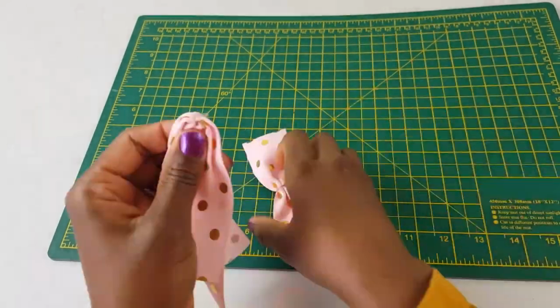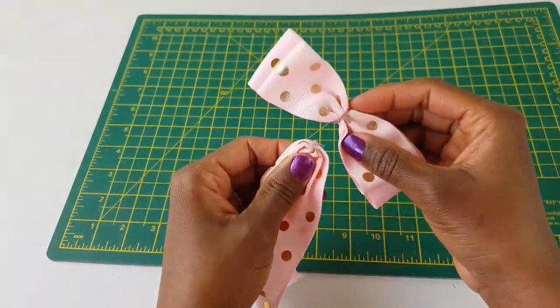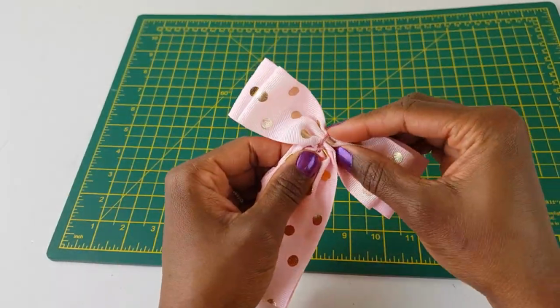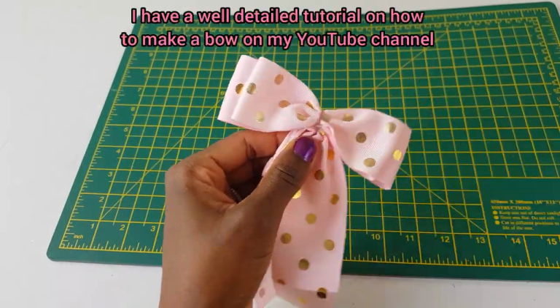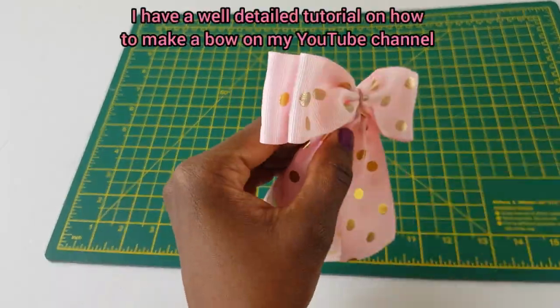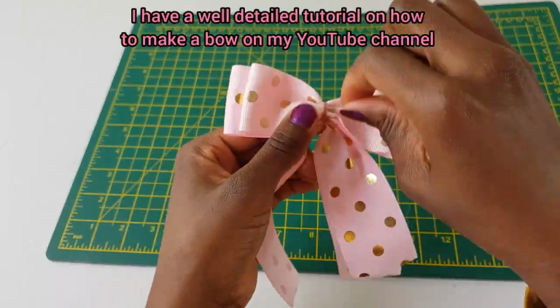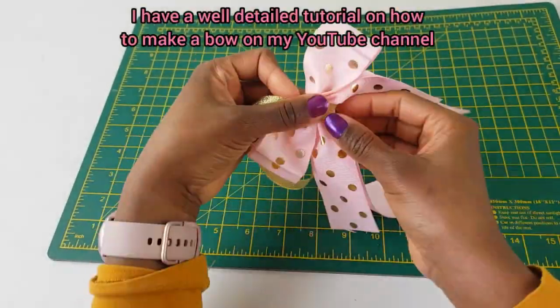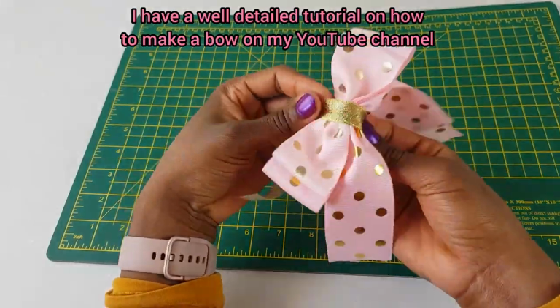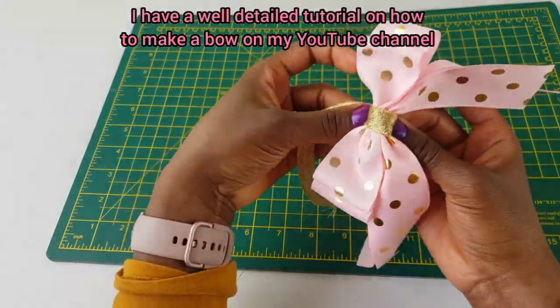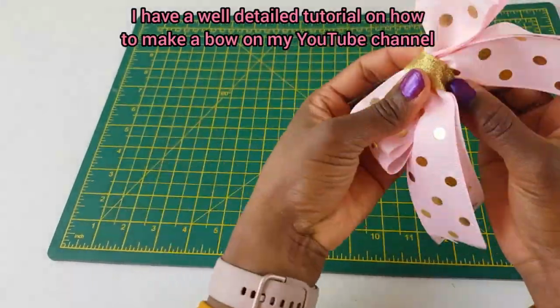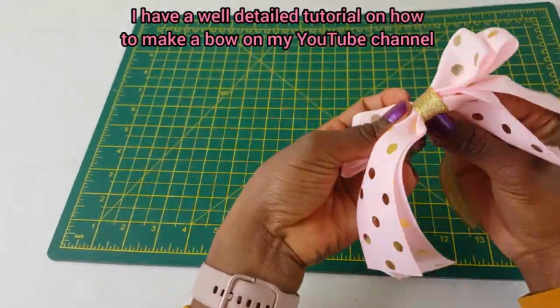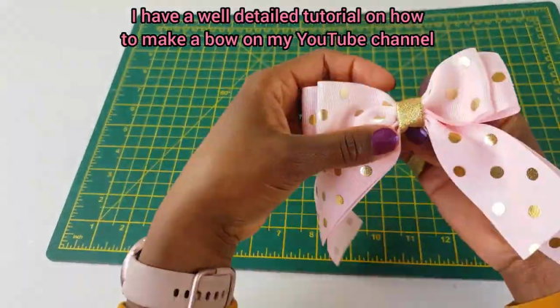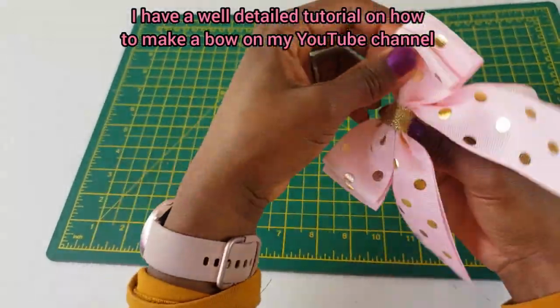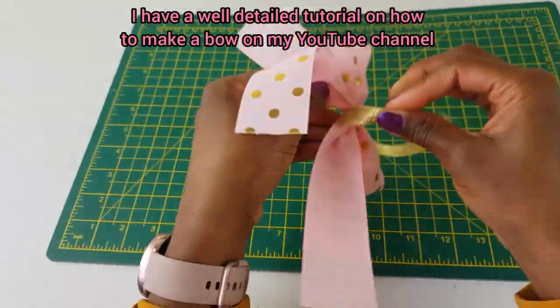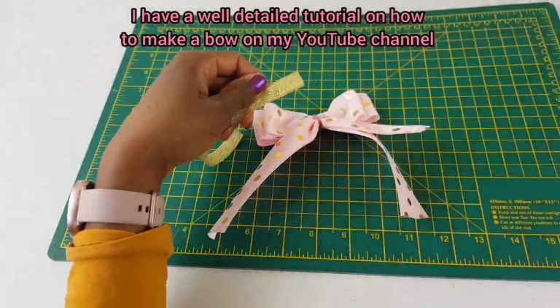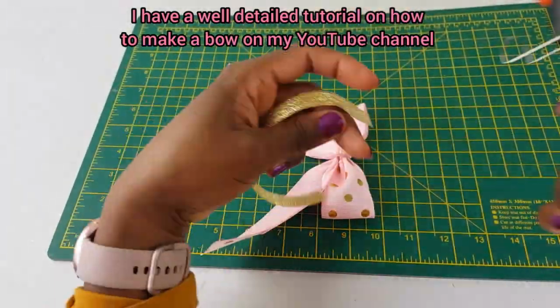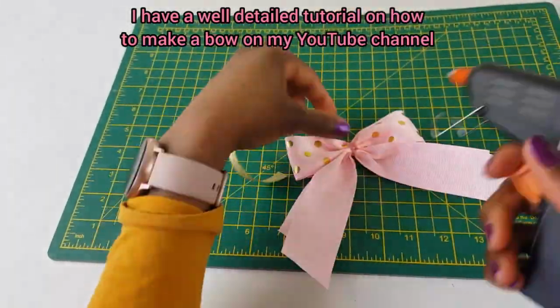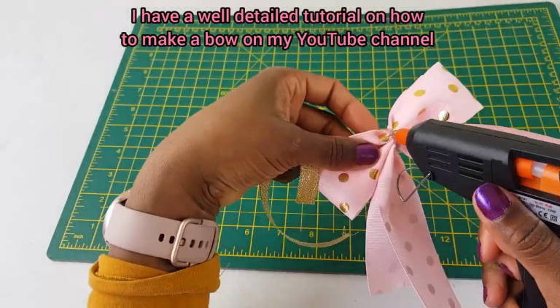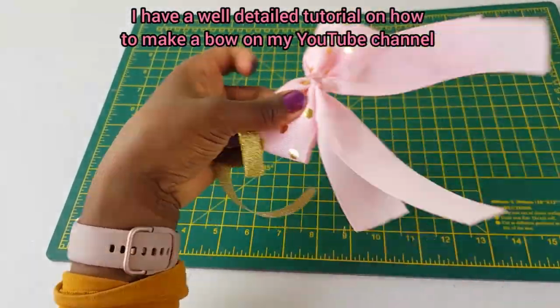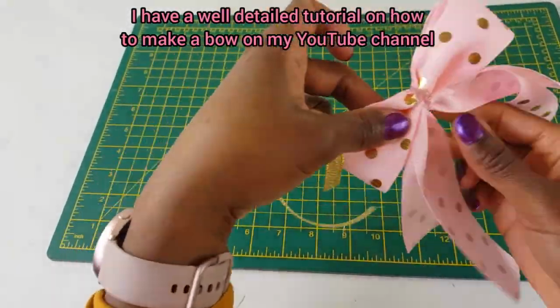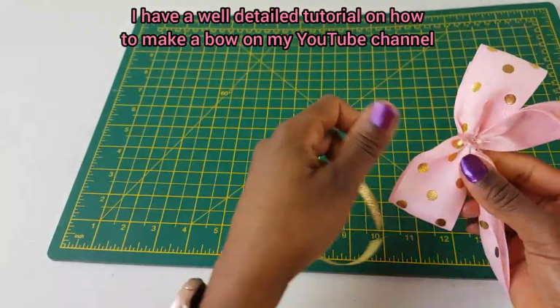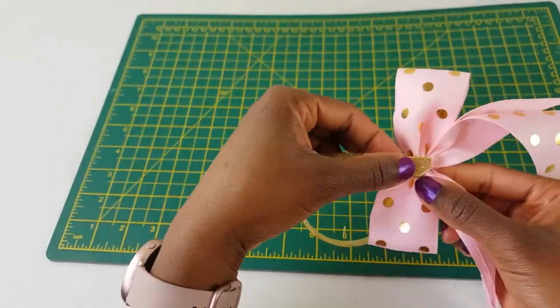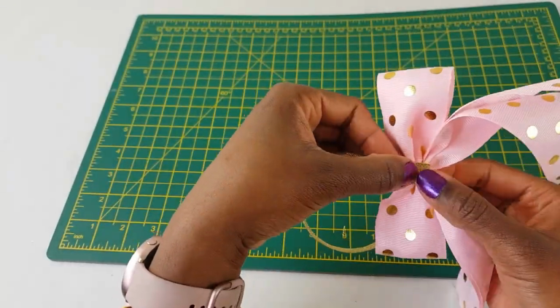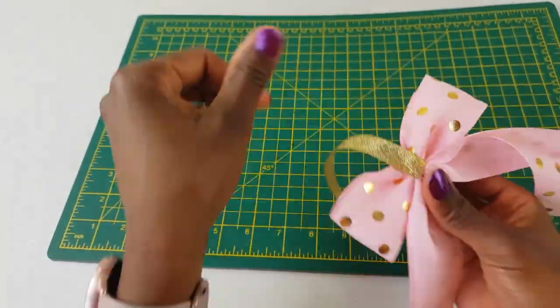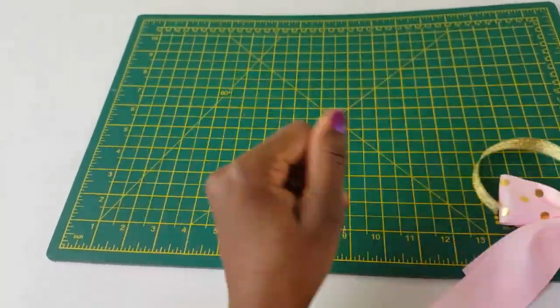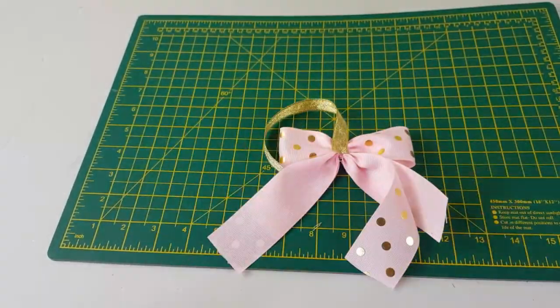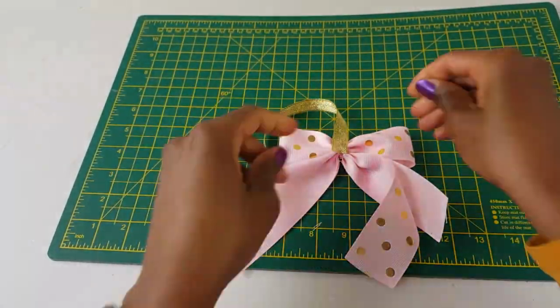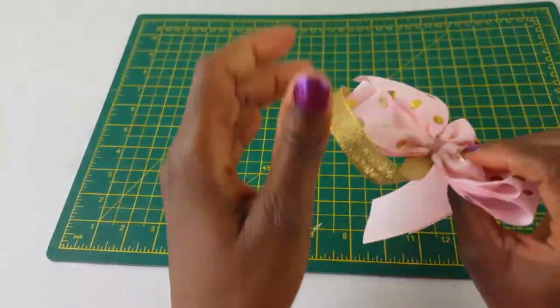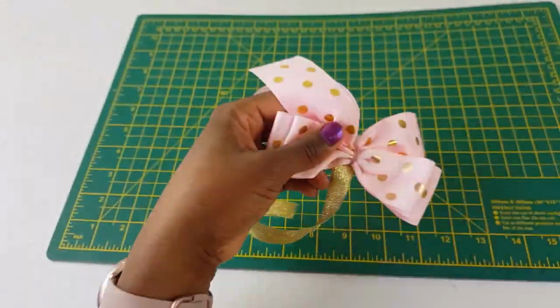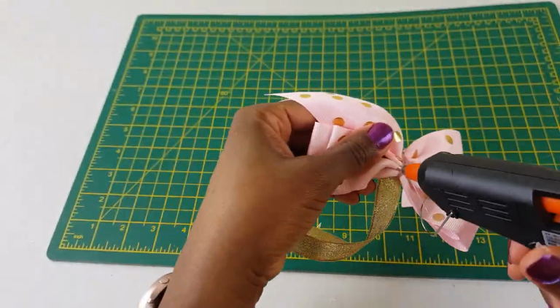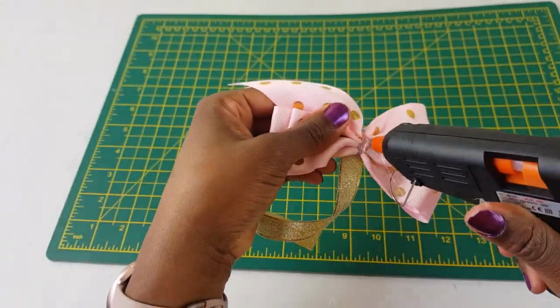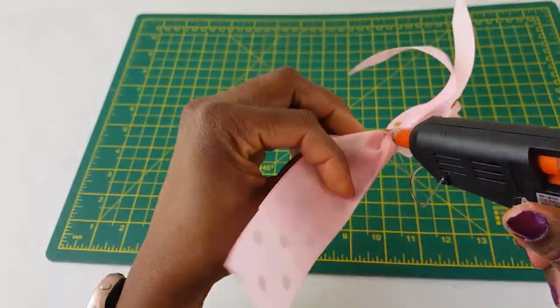I'm making a bow for my skirt. I have a well-detailed tutorial on how to make a bow on my YouTube channel — I'm going to link that video to this video, so you can go ahead and watch it if you want to learn how to make a bow.